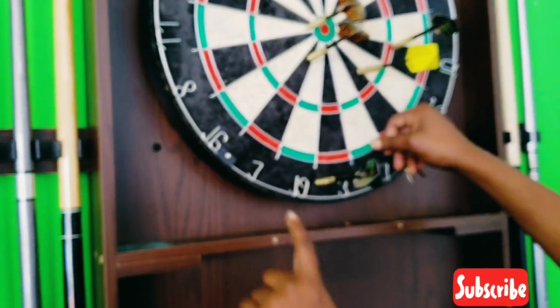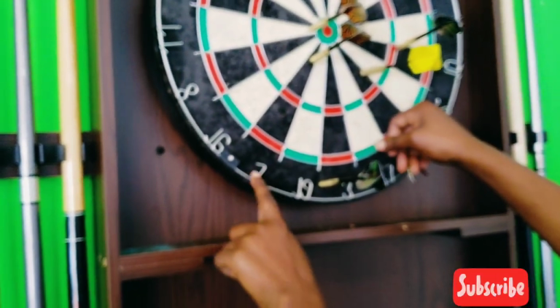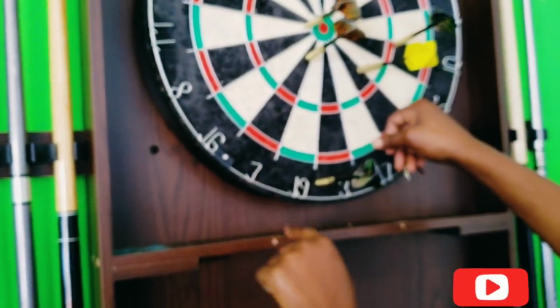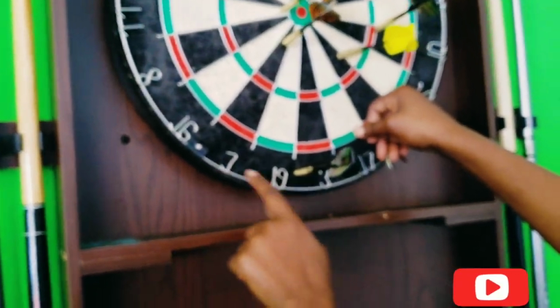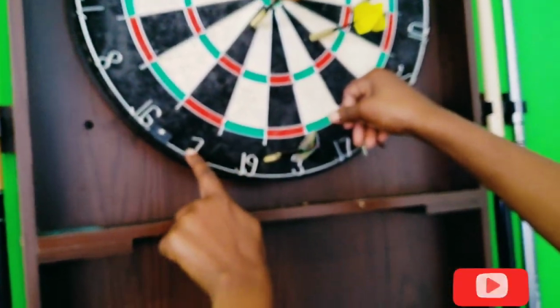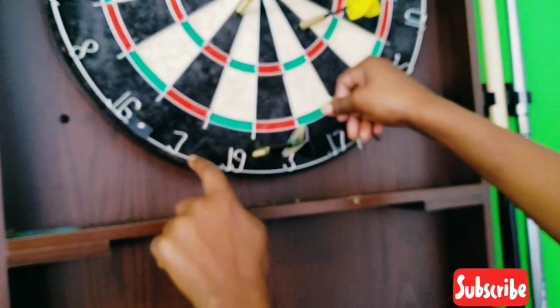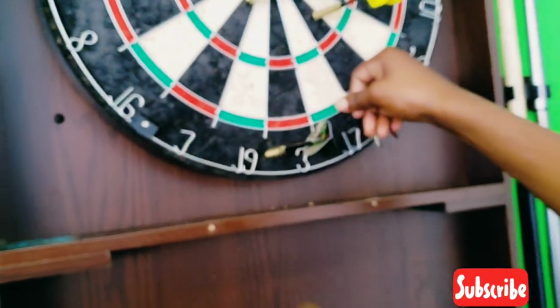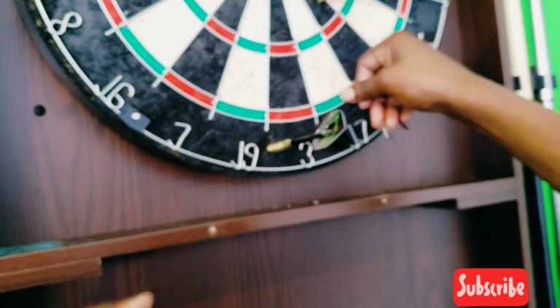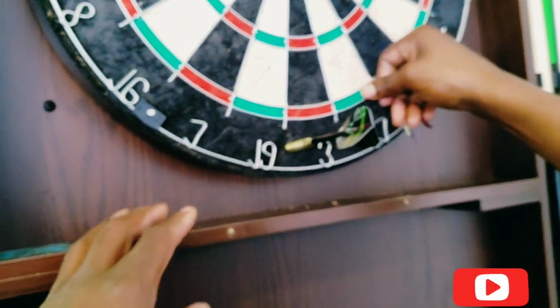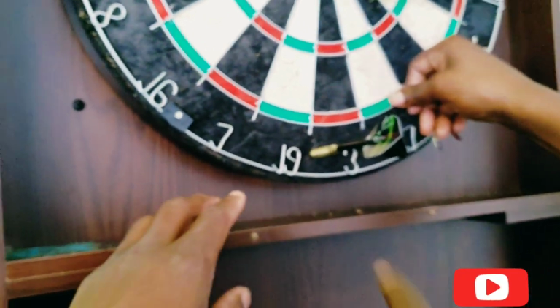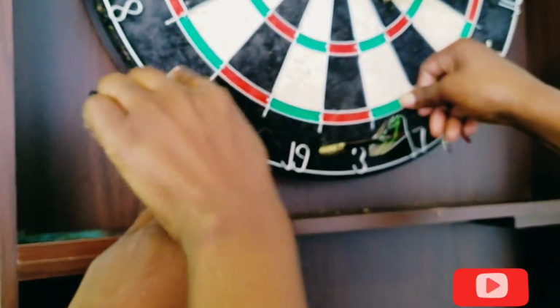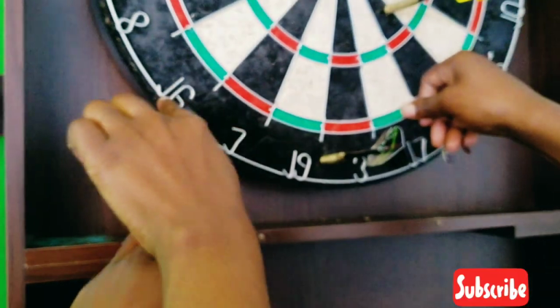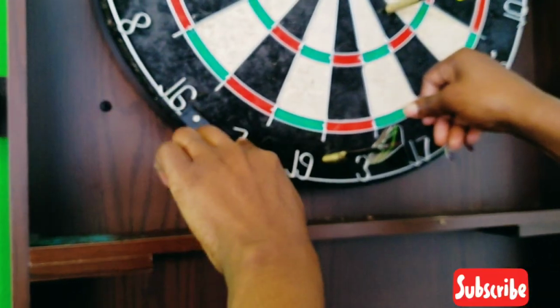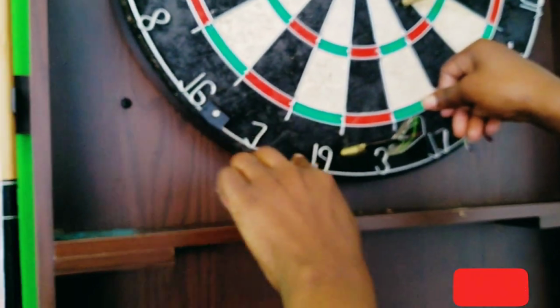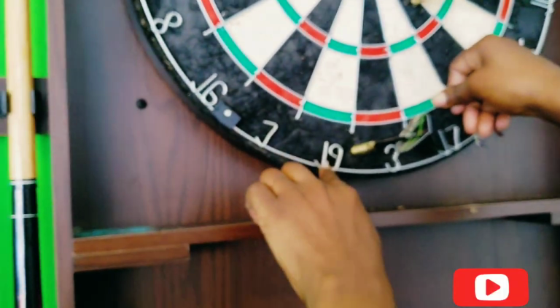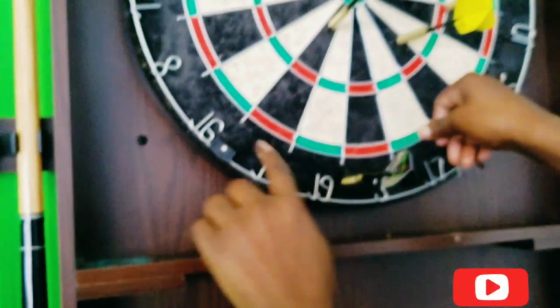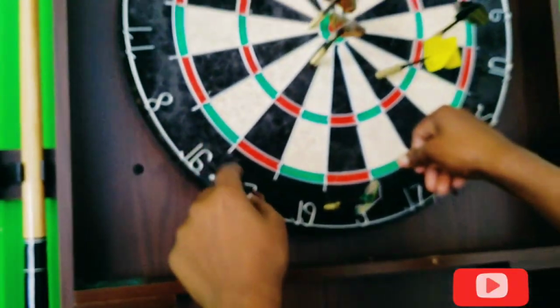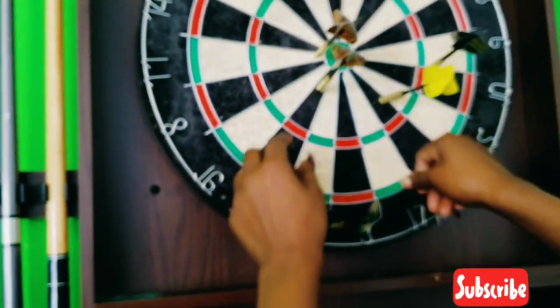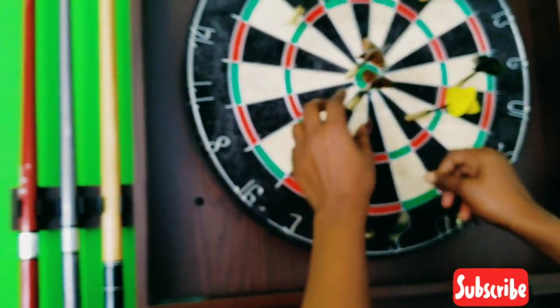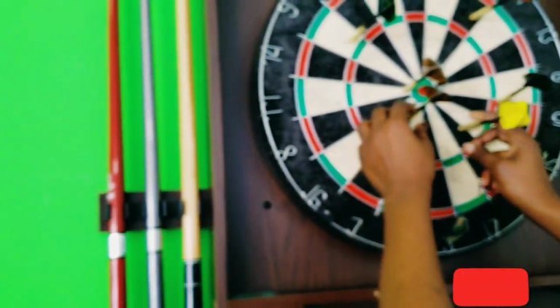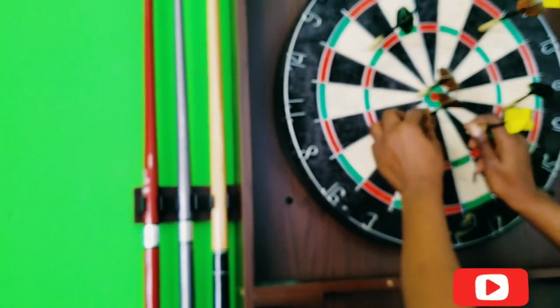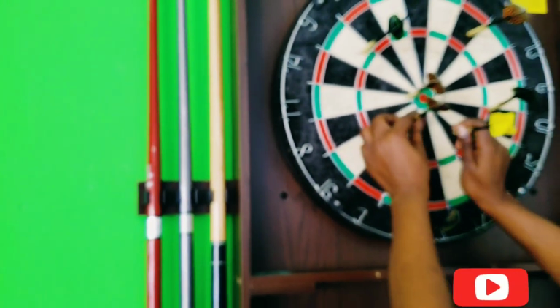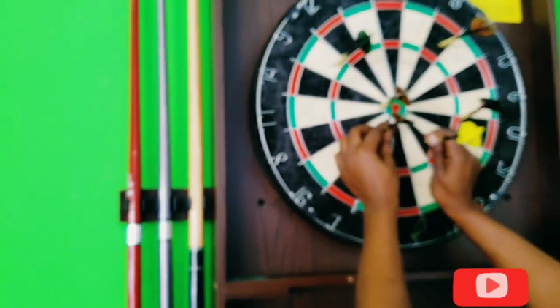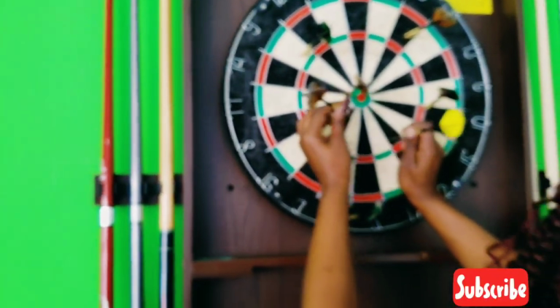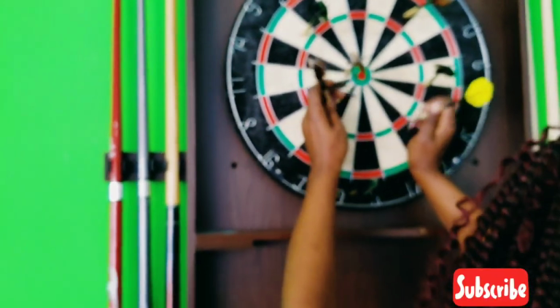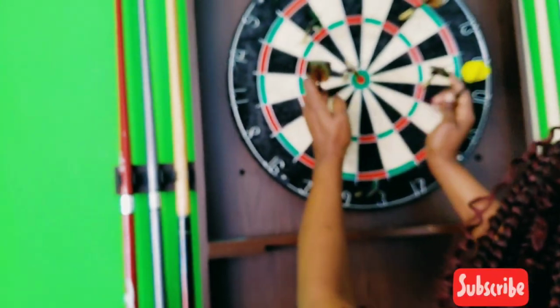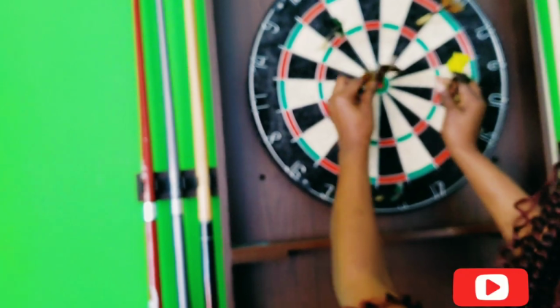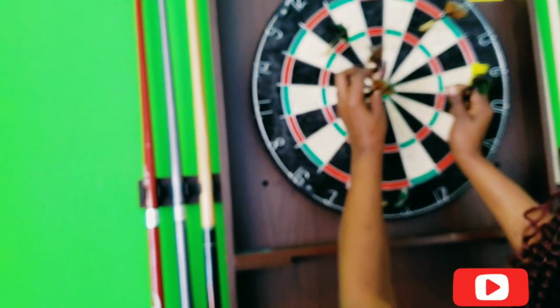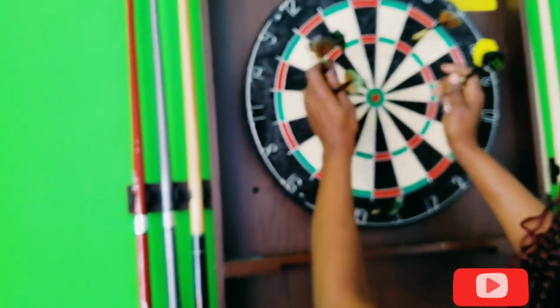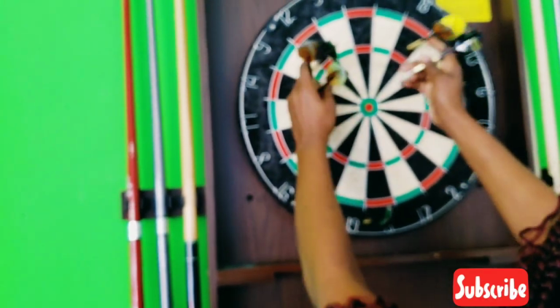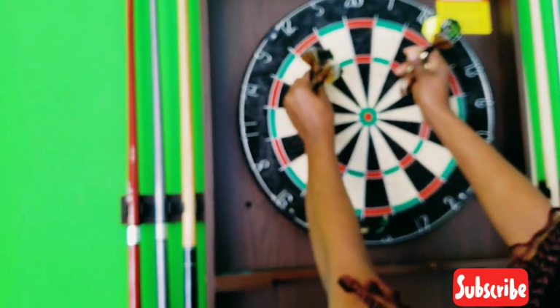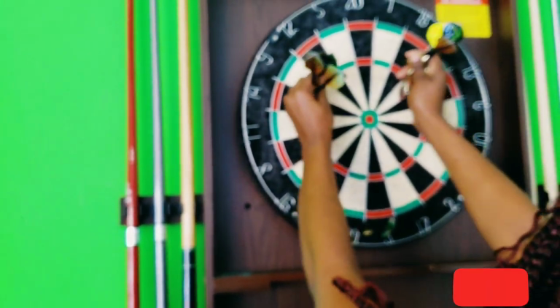What is that? A seven? Yeah, I don't know what that is. 16, 7, 19. What kind of number order is that? A game of darts, guys.